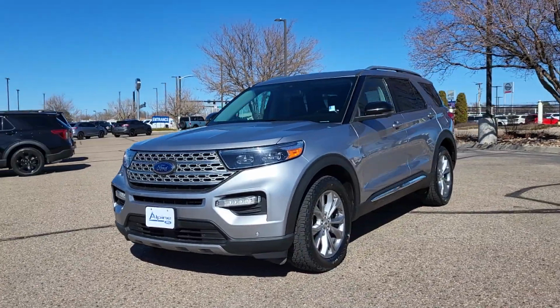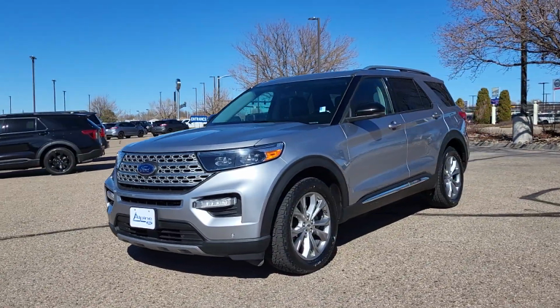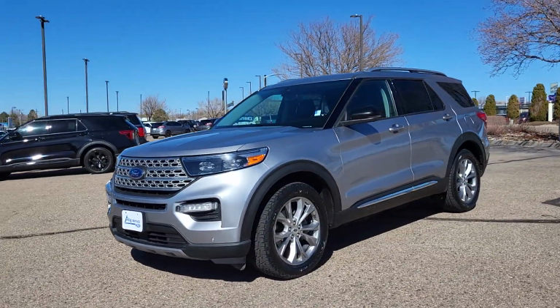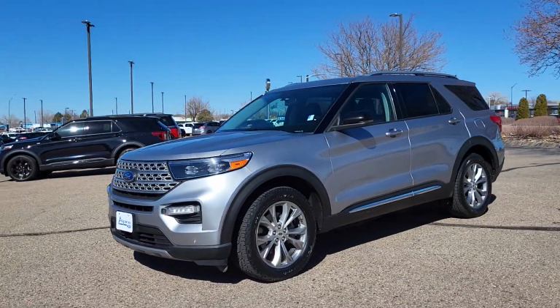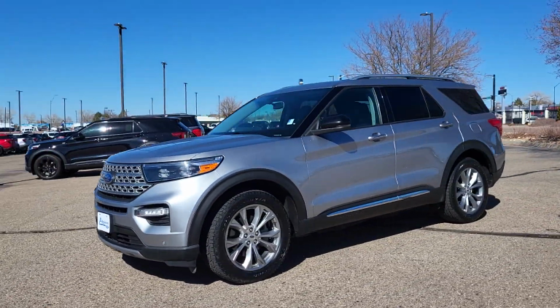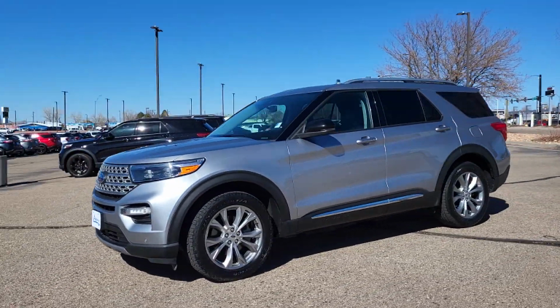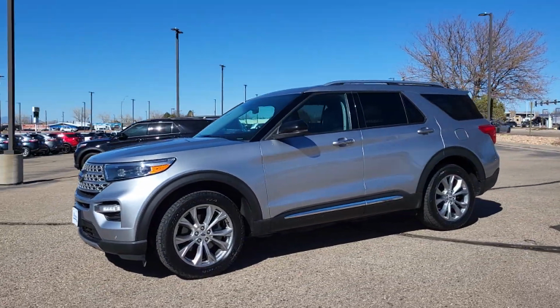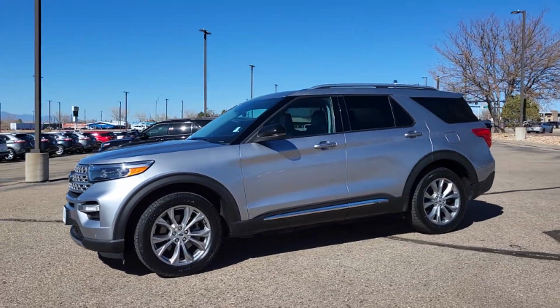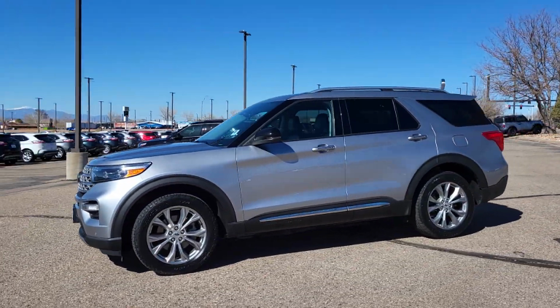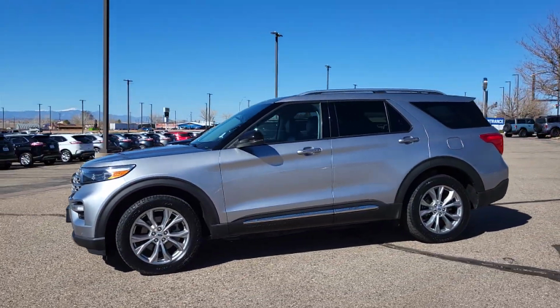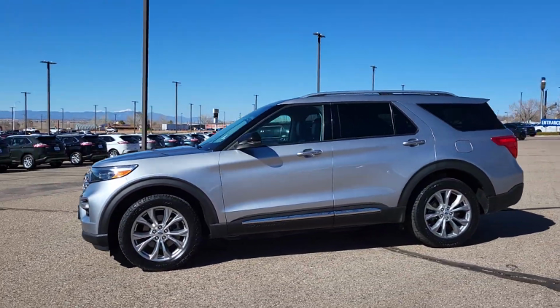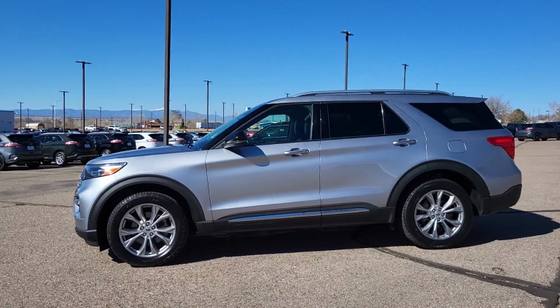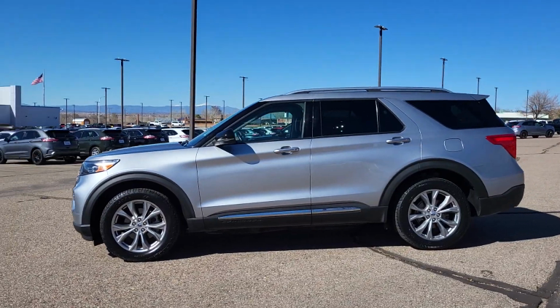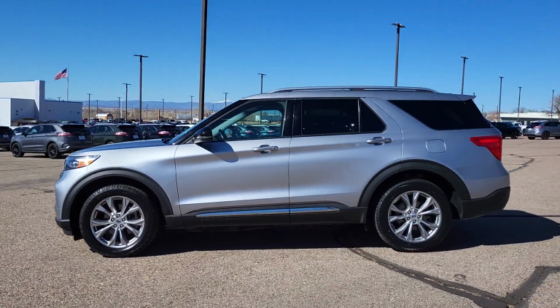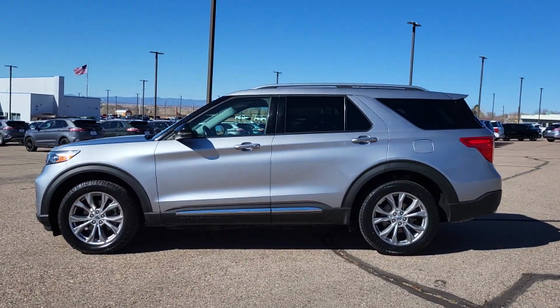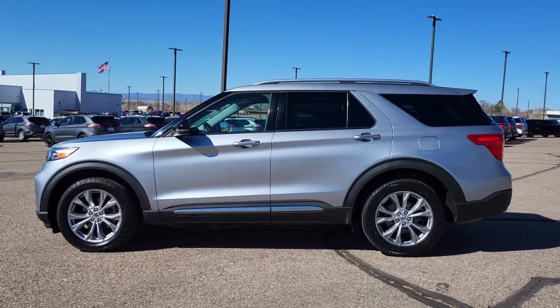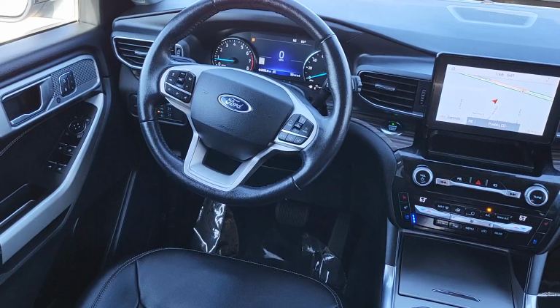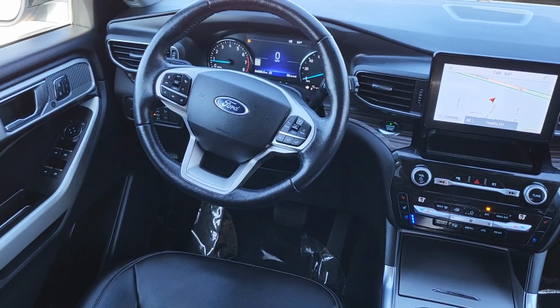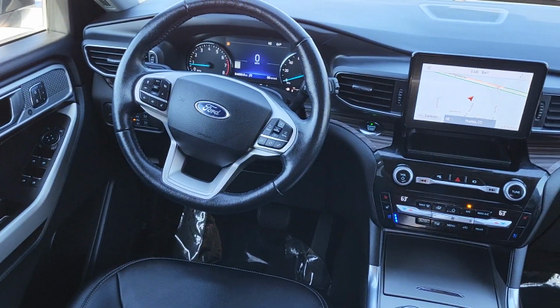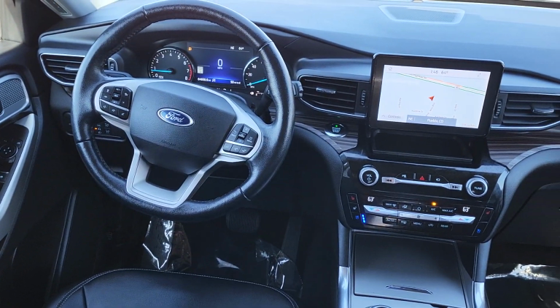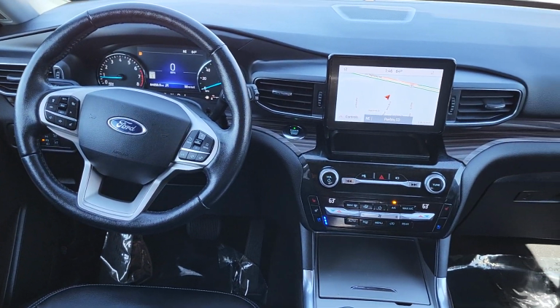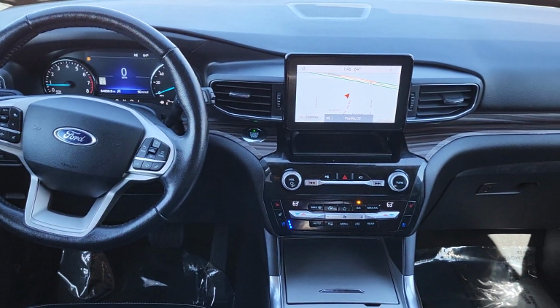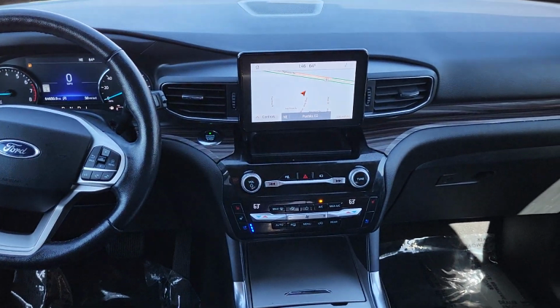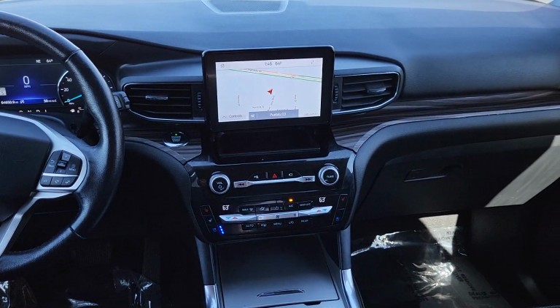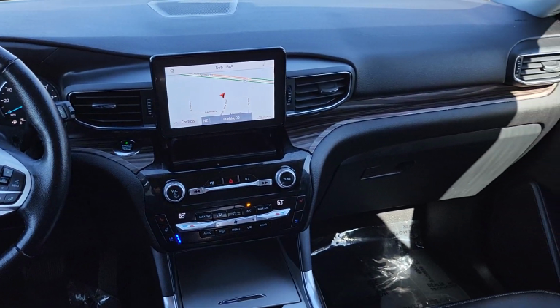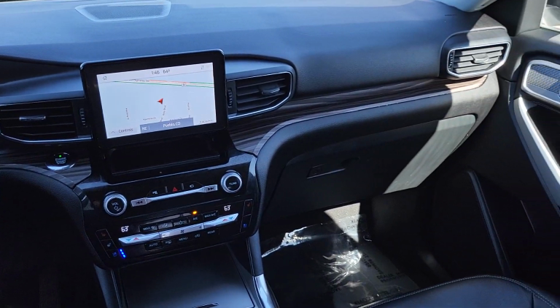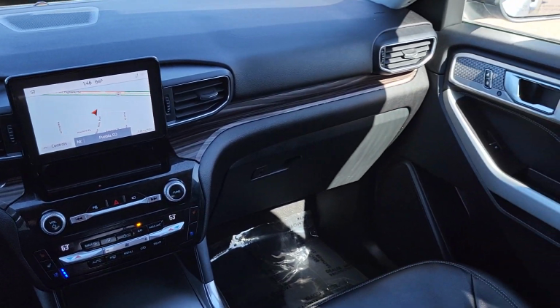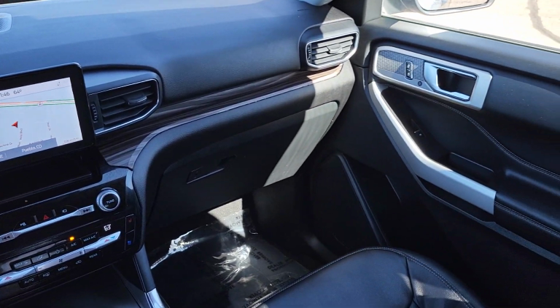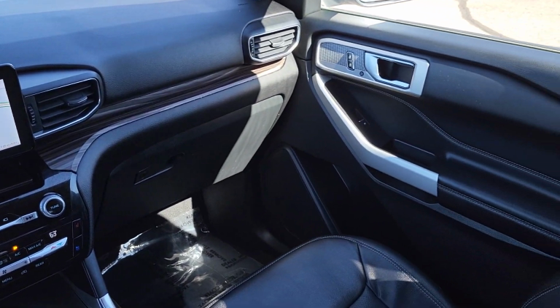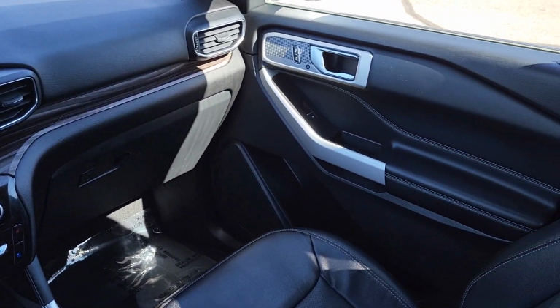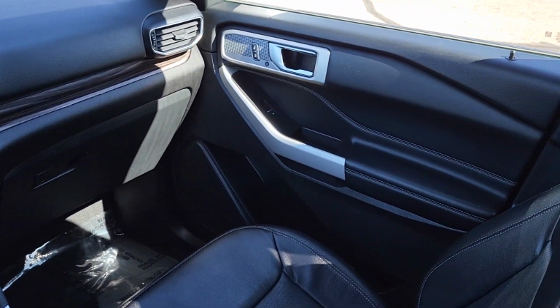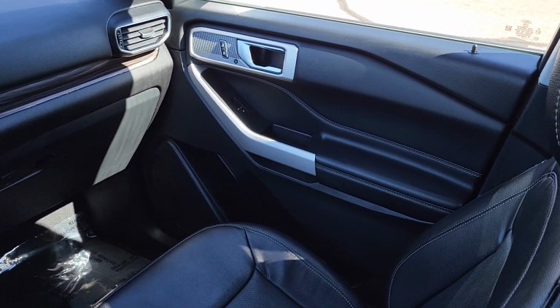Heated steering wheel, Apple CarPlay and/or Android Auto, panoramic roof, navigation system, hands-free lift gate, keyless entry, cooled front seat, power passenger seat, heated rear seat, satellite radio.